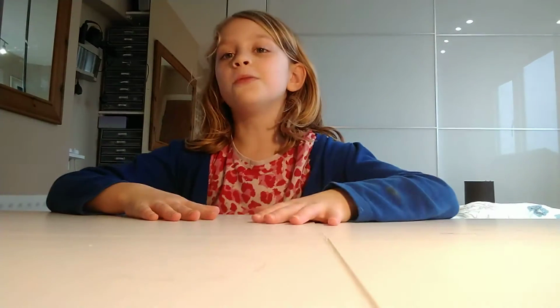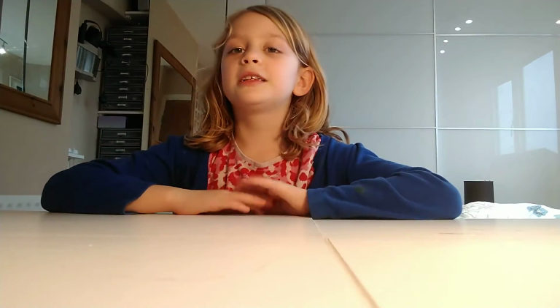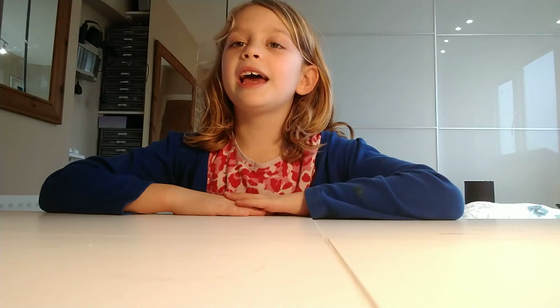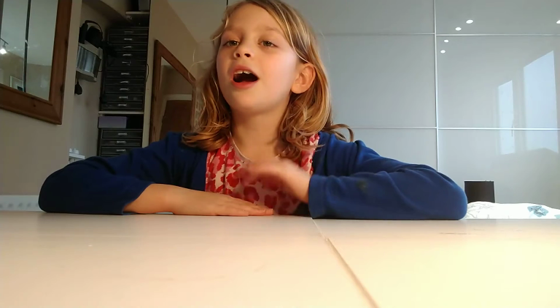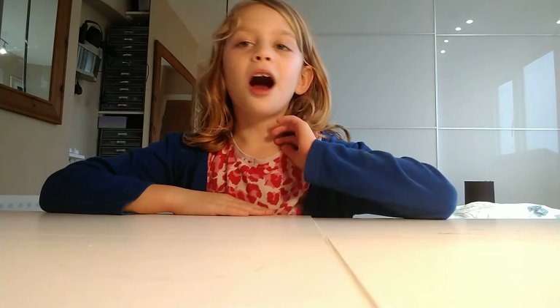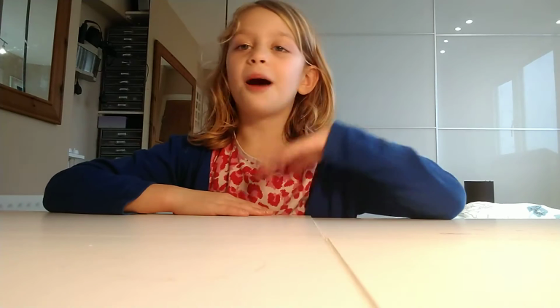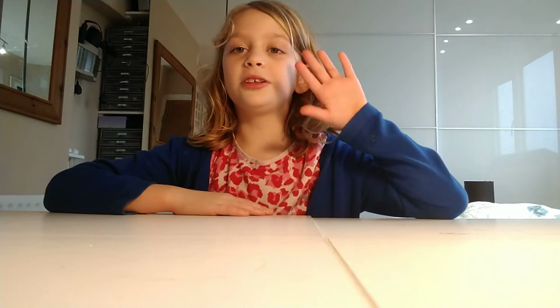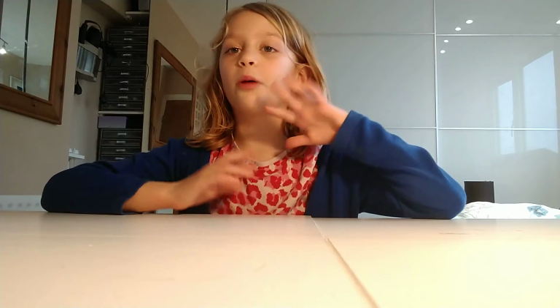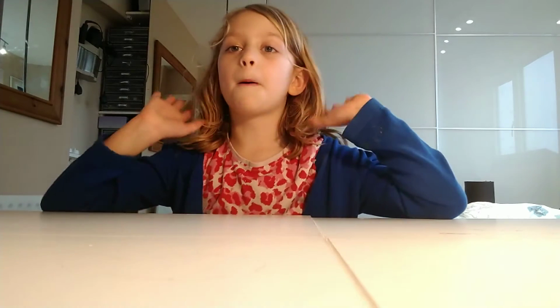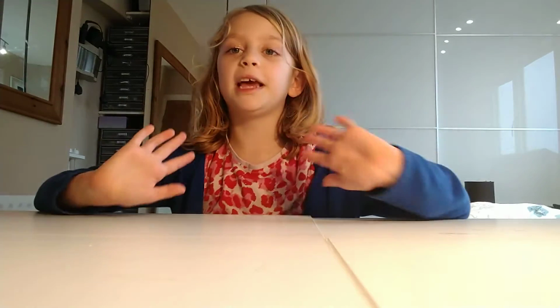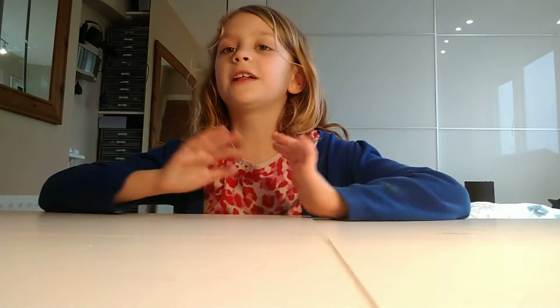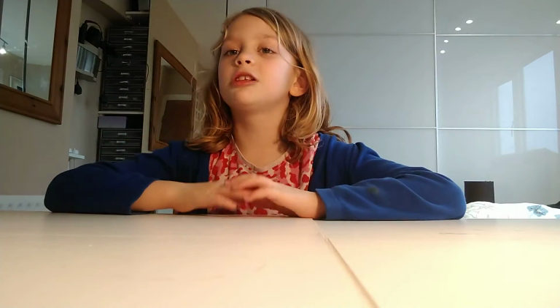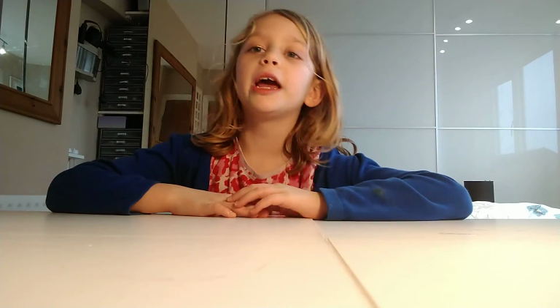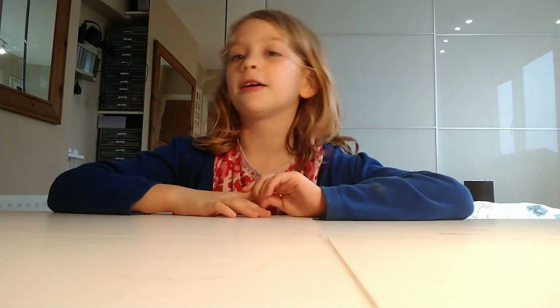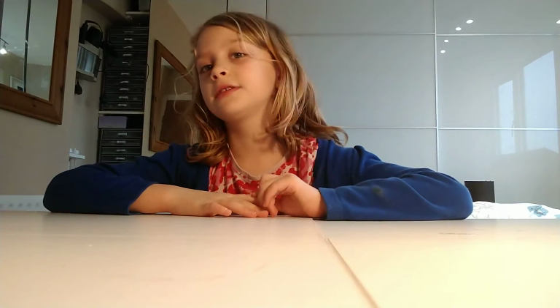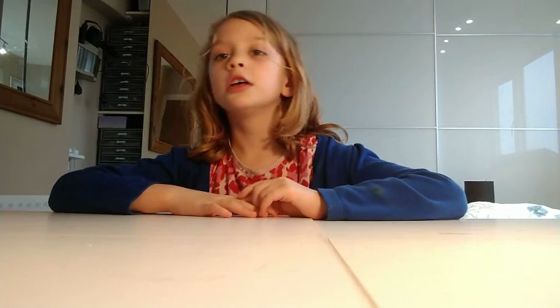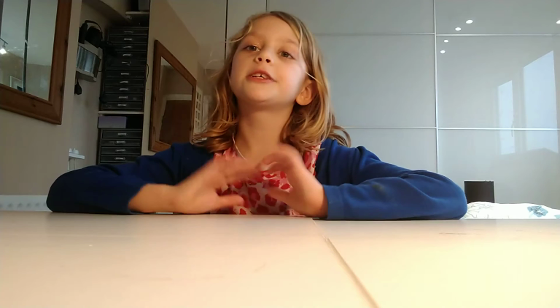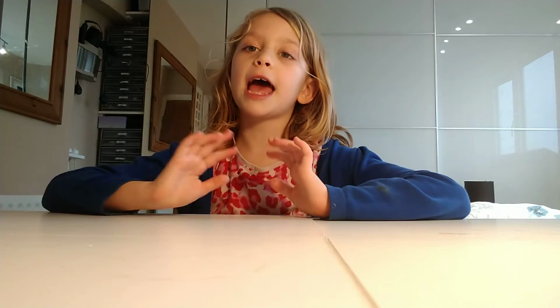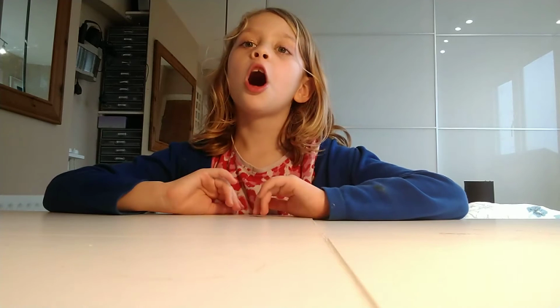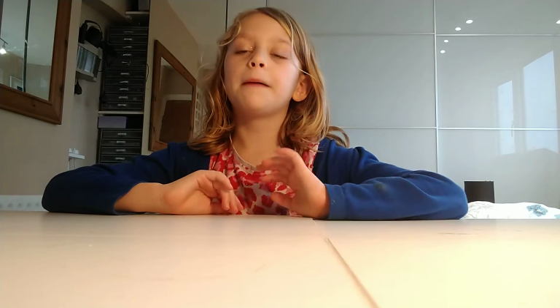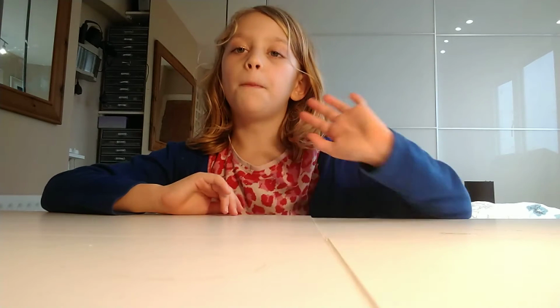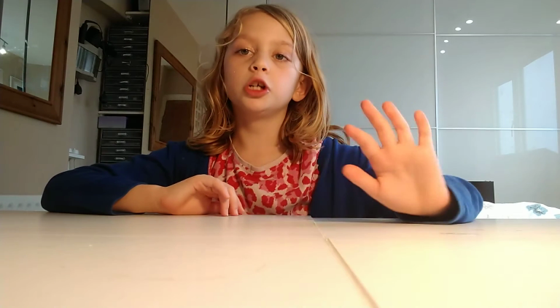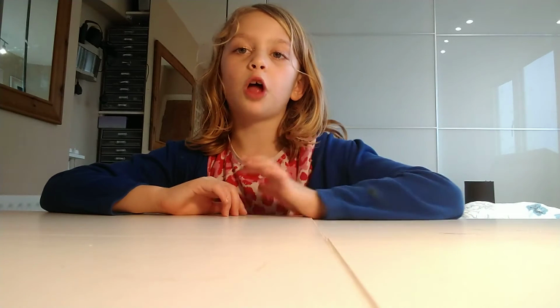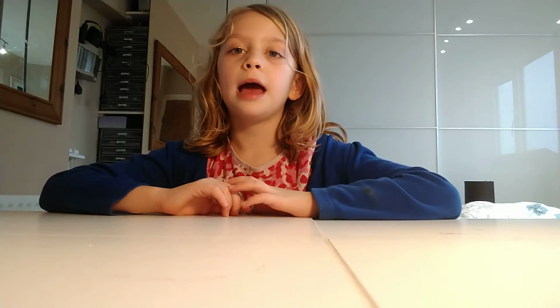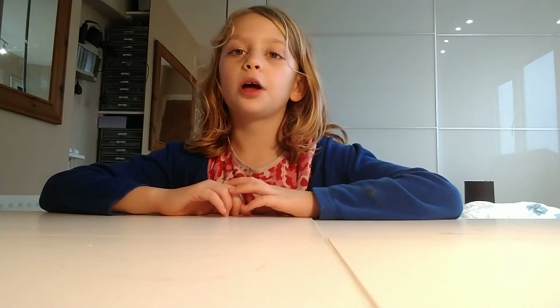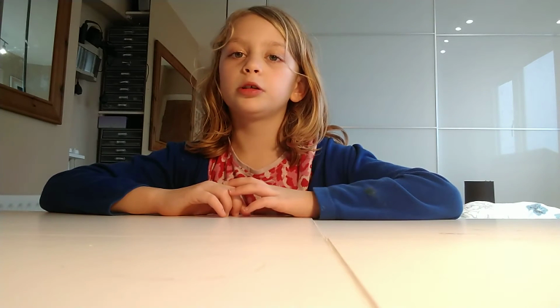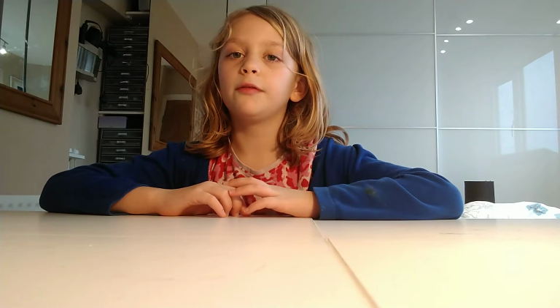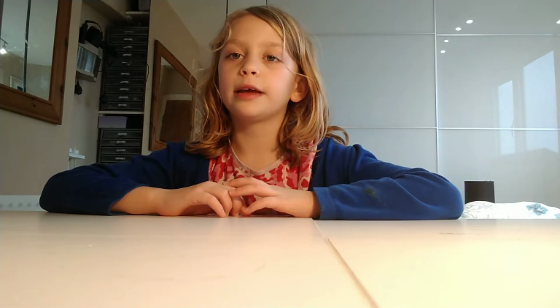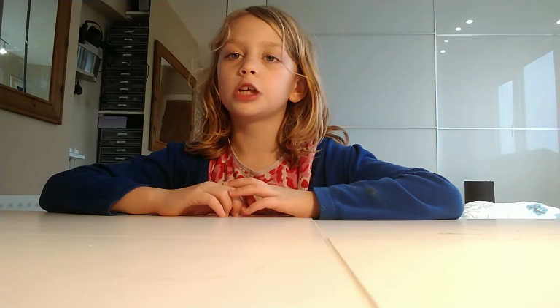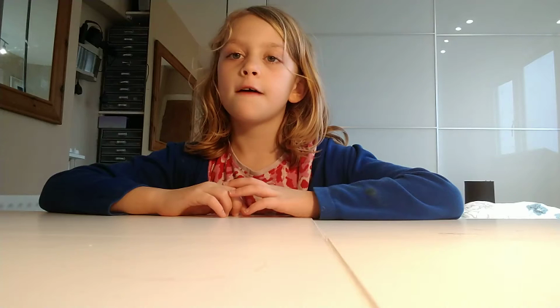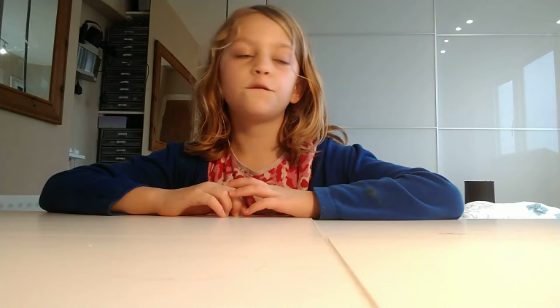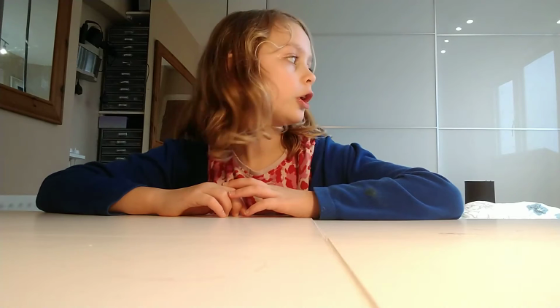So today, if you don't know, I'm a big fan of slime and craft DIY, so today I have bought a bunch of slime and I'm going to be reviewing it for you.